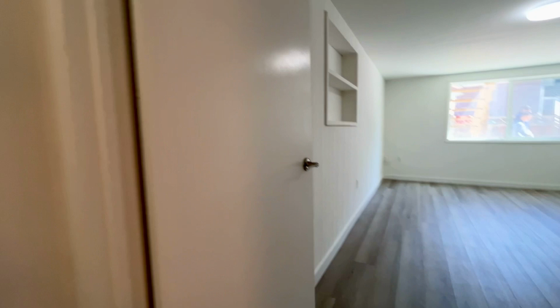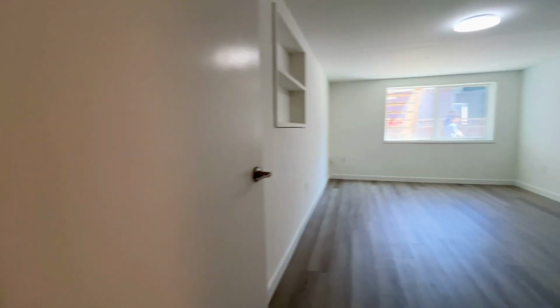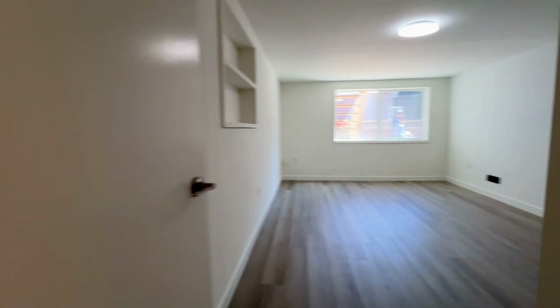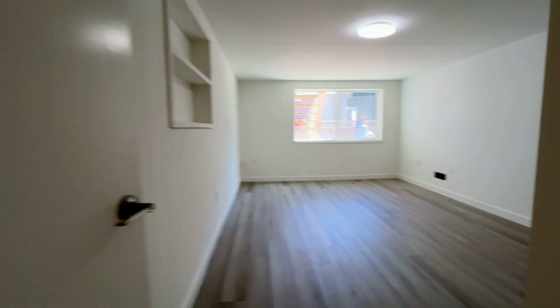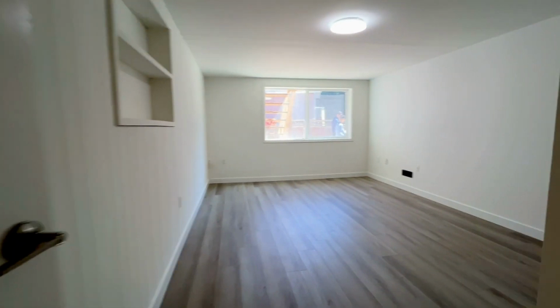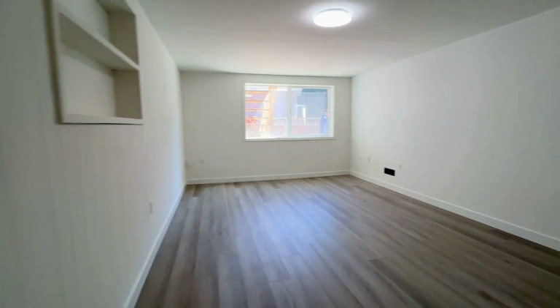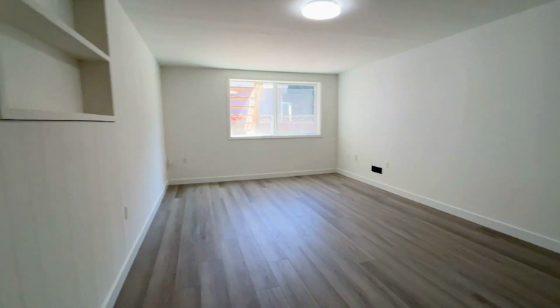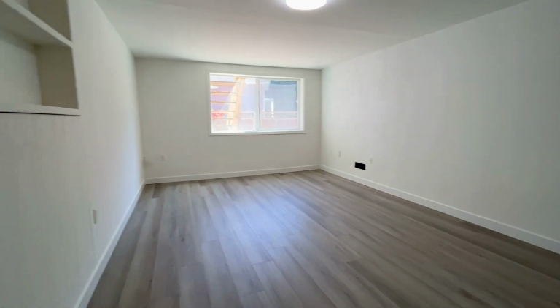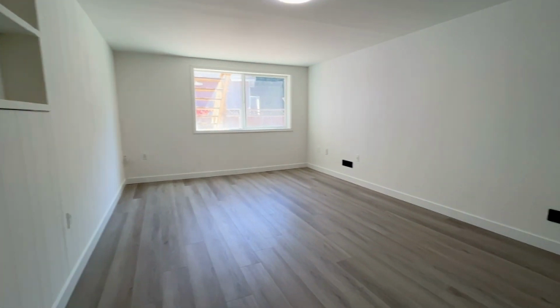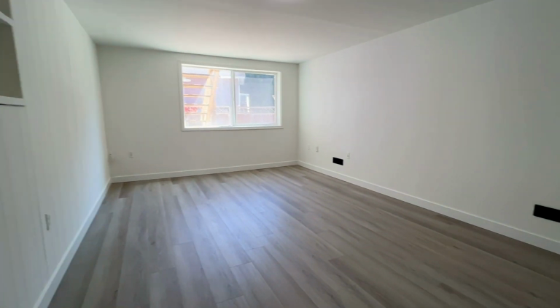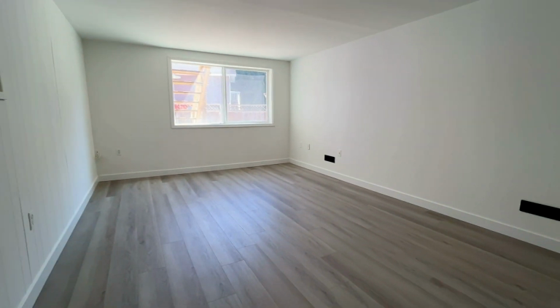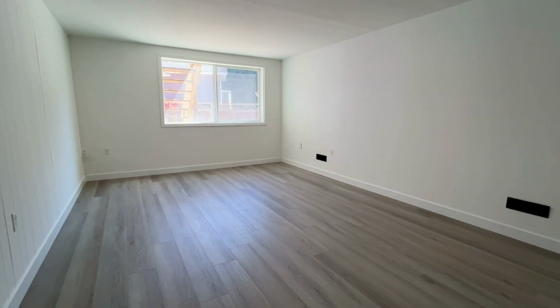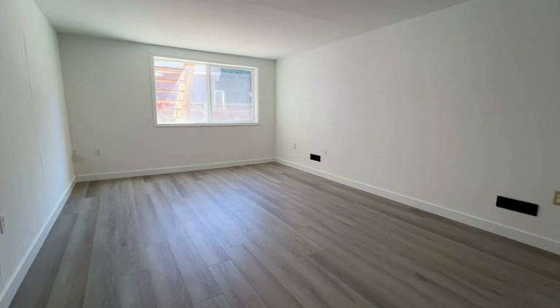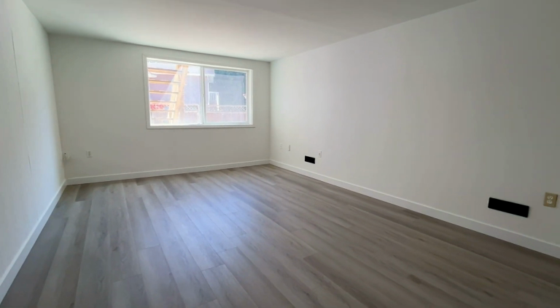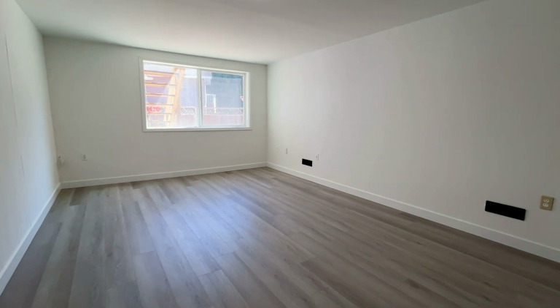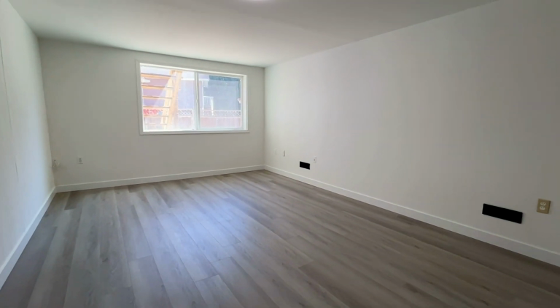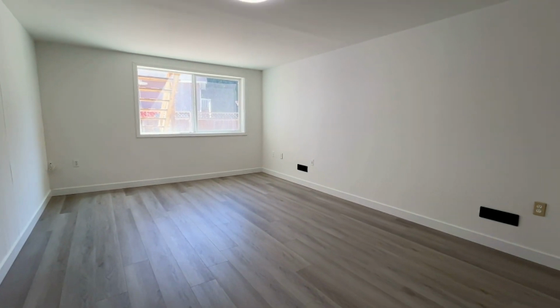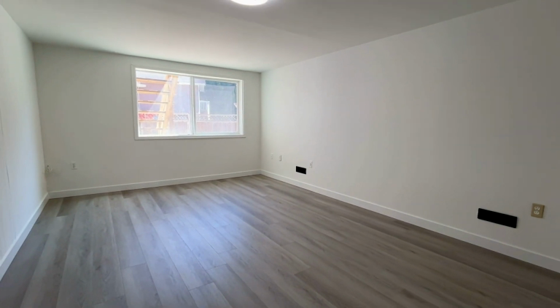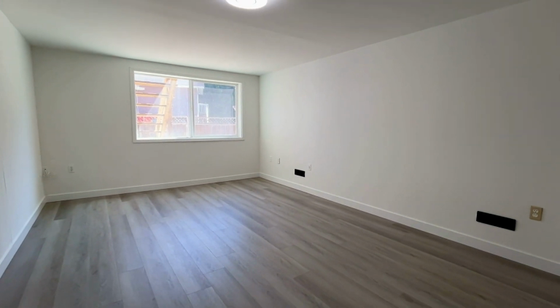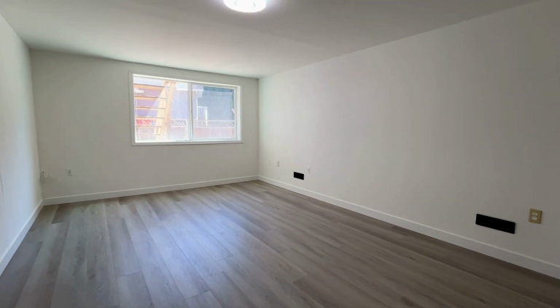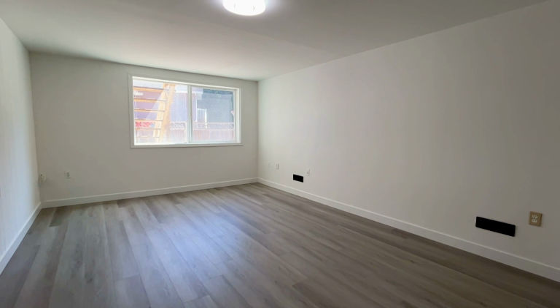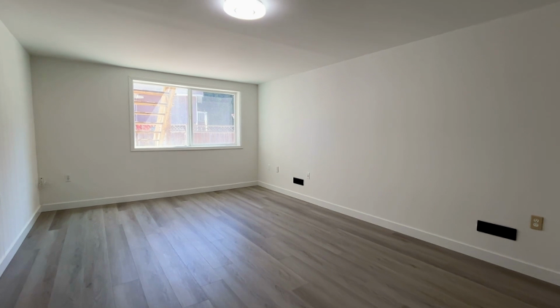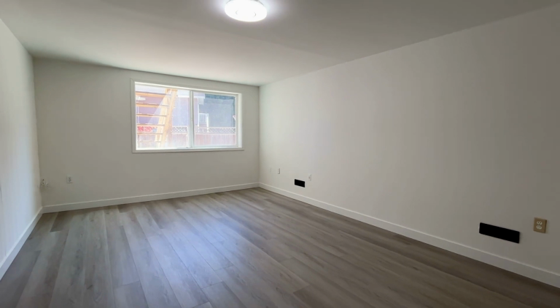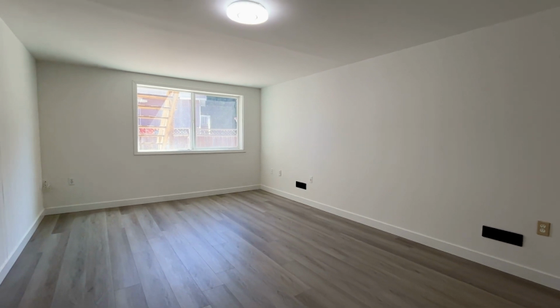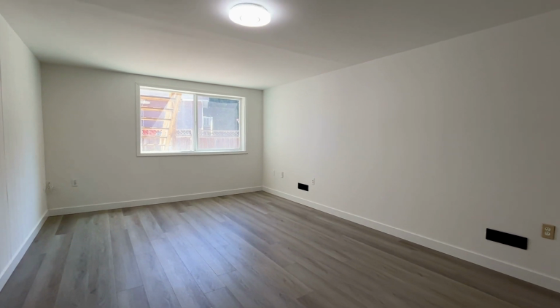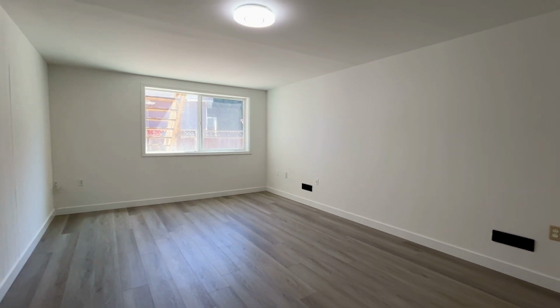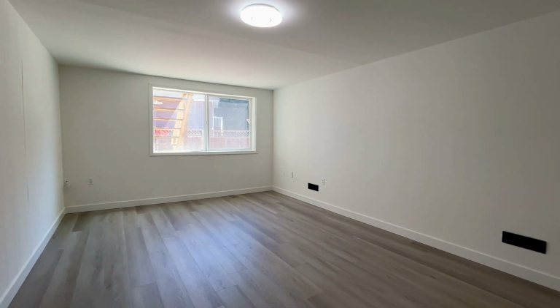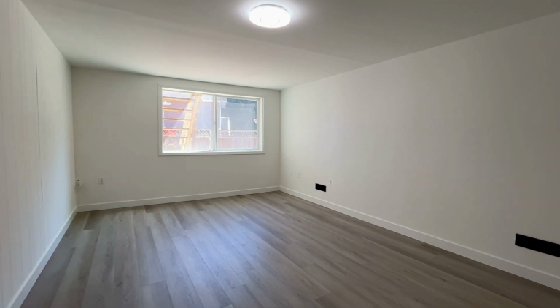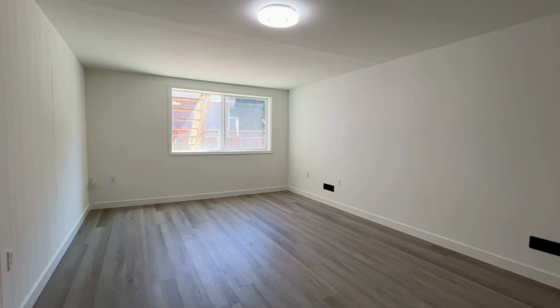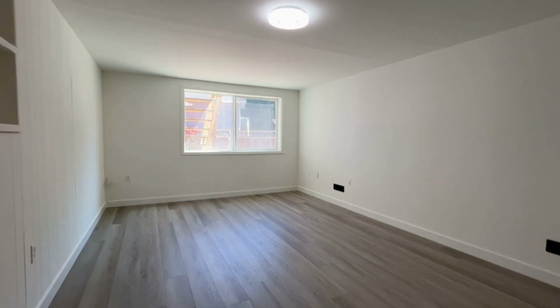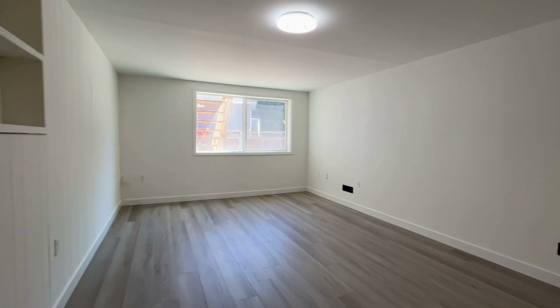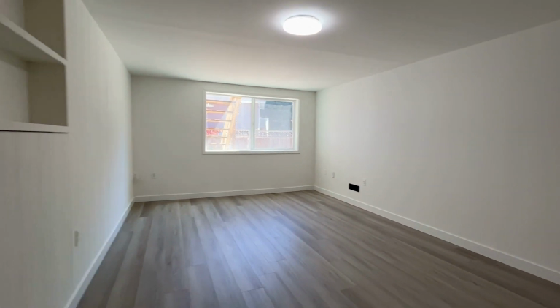And your fourth bedroom. Again, tons of room, very spacious and natural light.